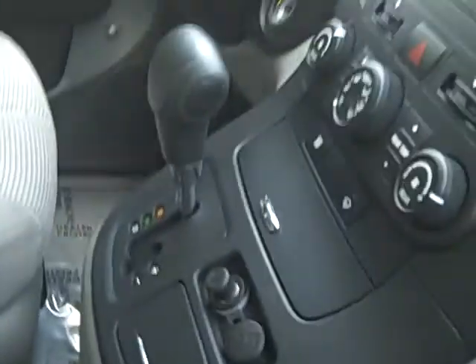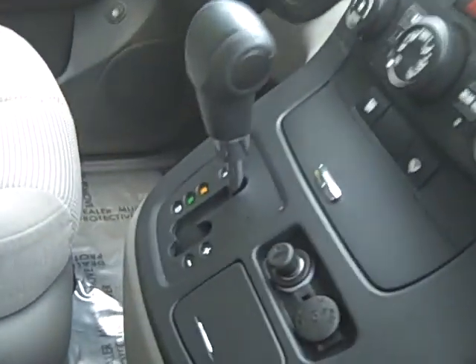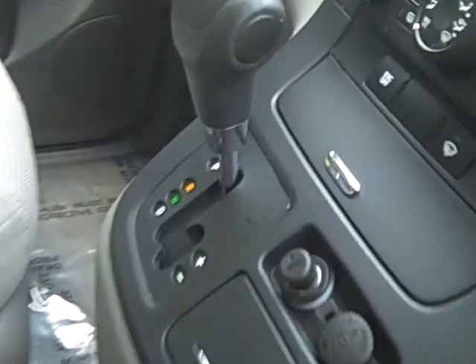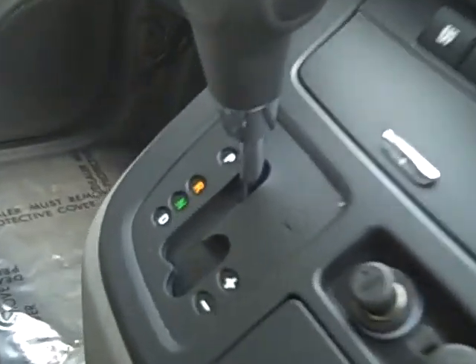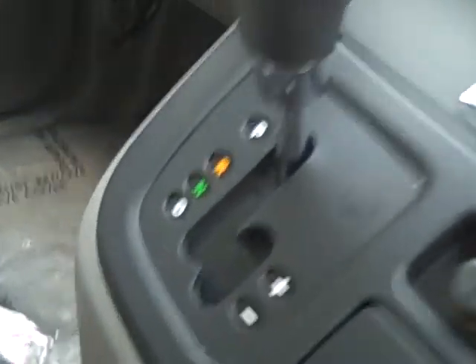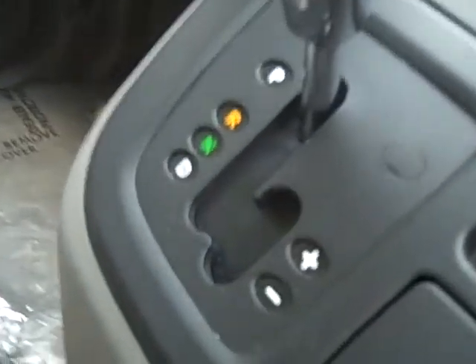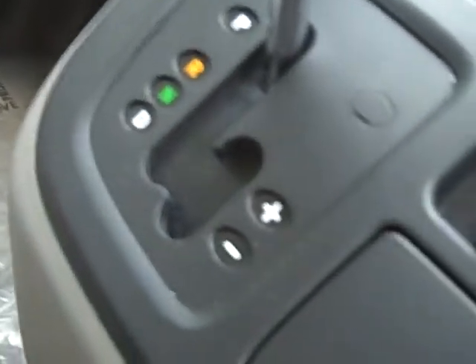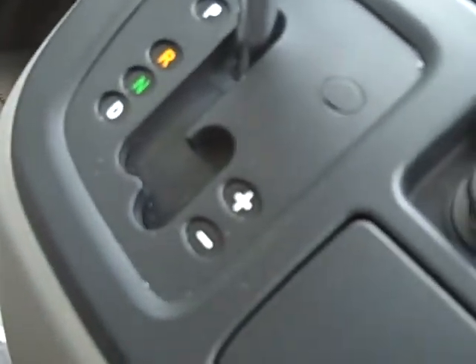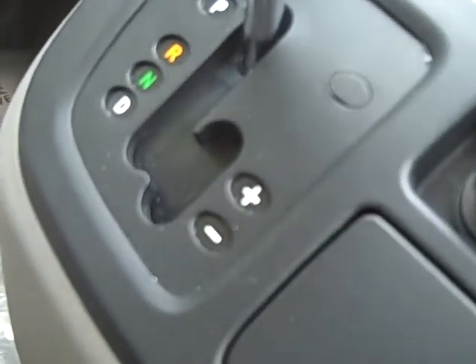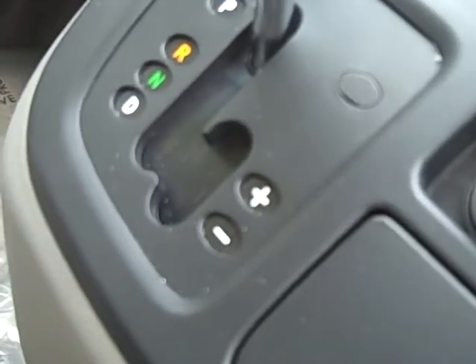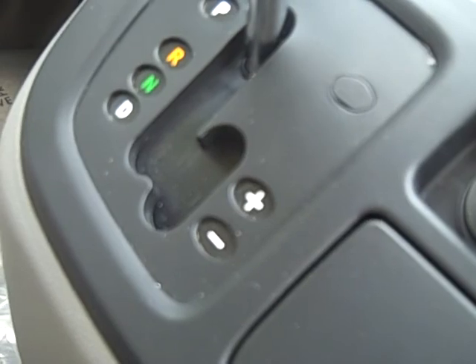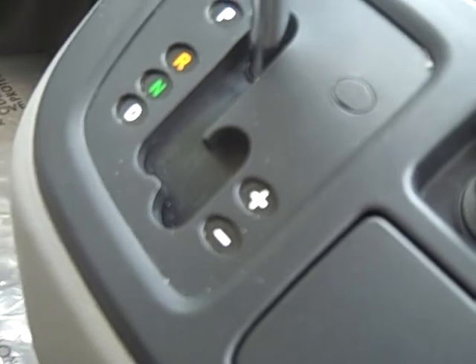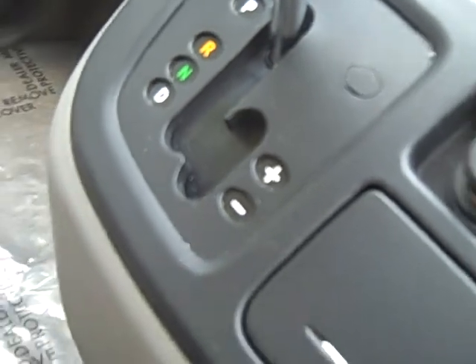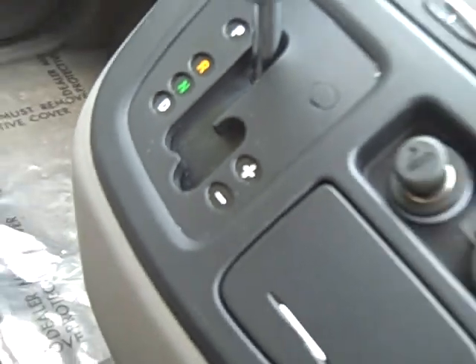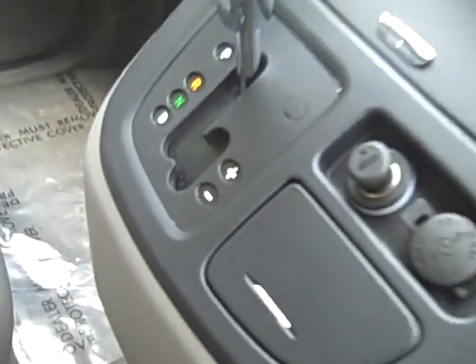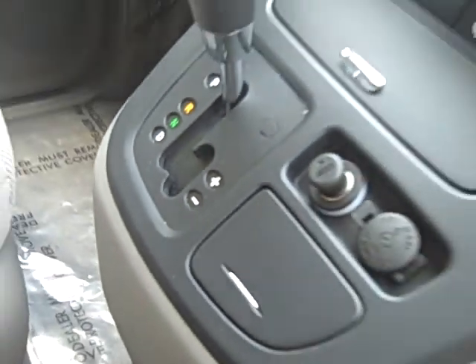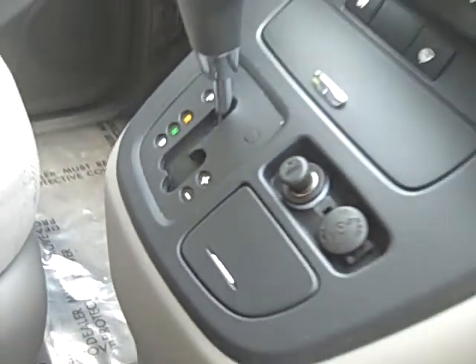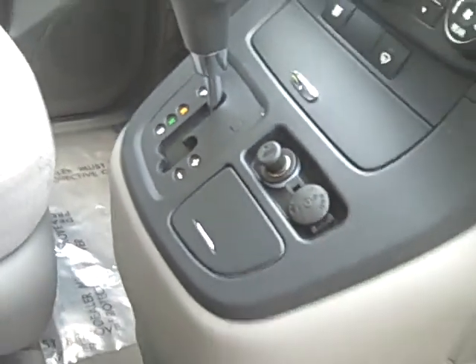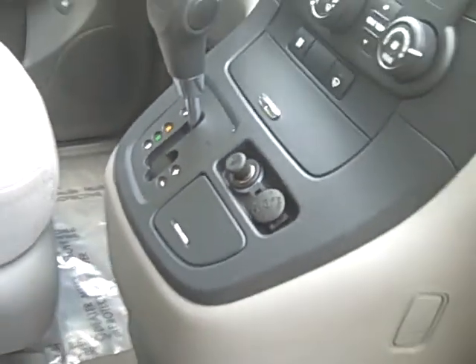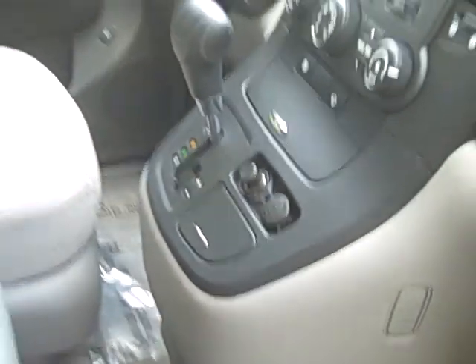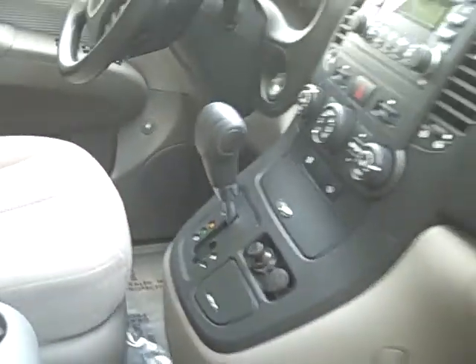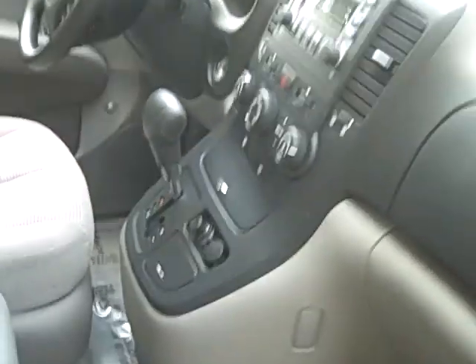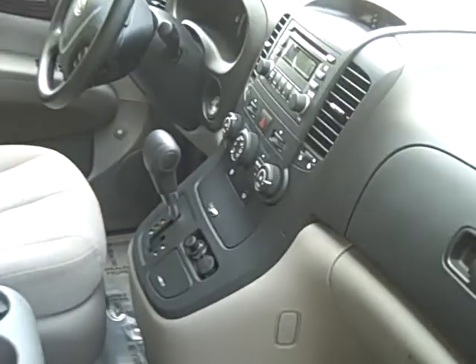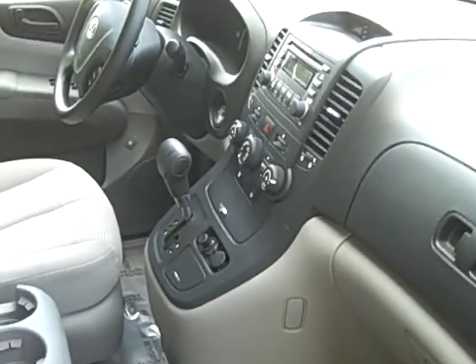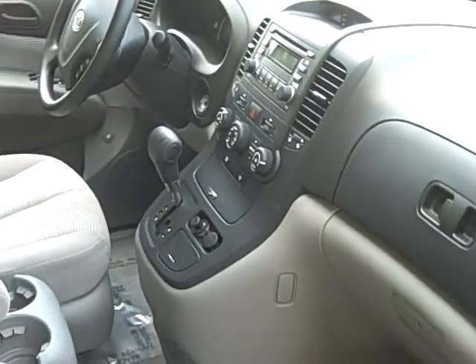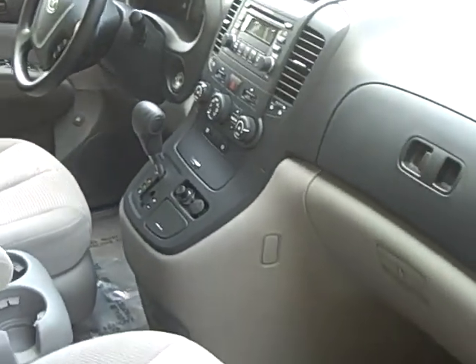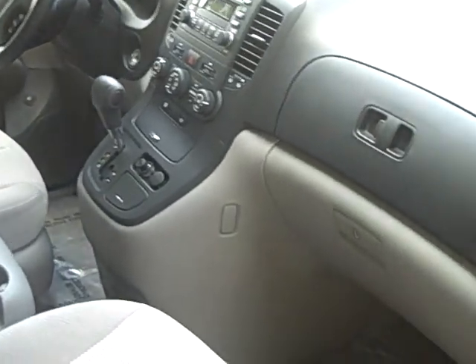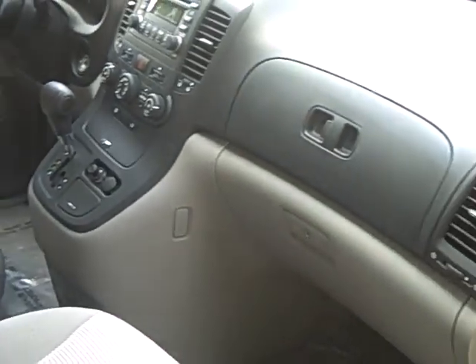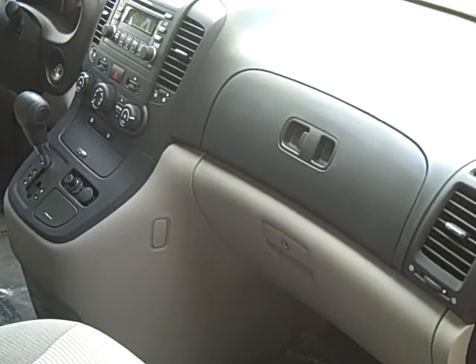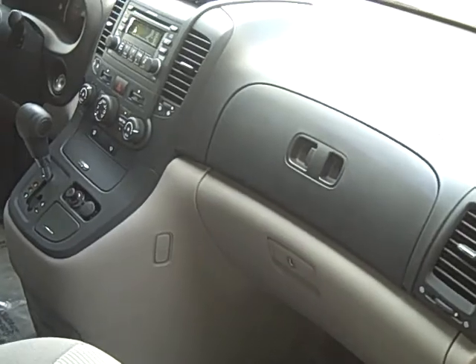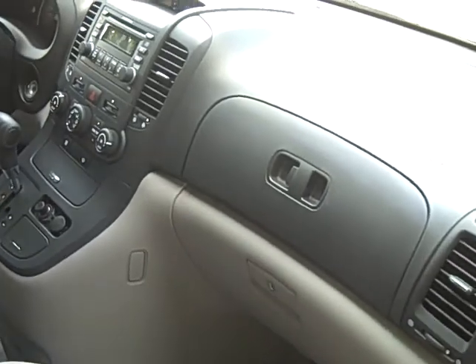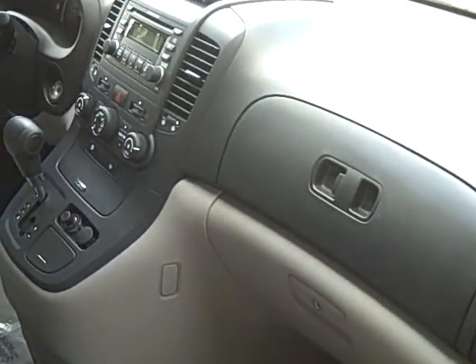It is a Sportmatic transmission — you can see the plus and minus right there. Basically, if you were driving, you could just click it over and shift it like a manual without having to deal with a clutch.